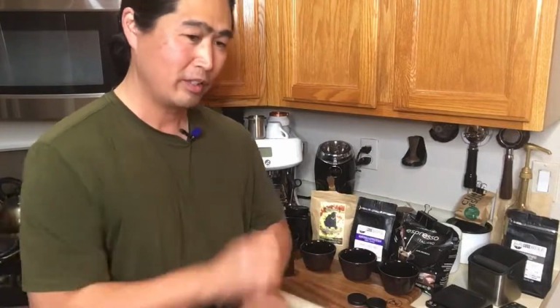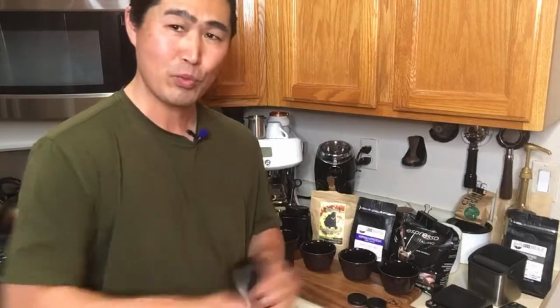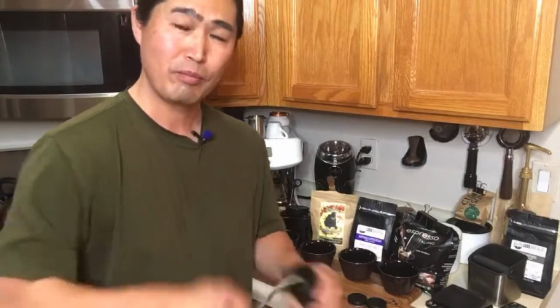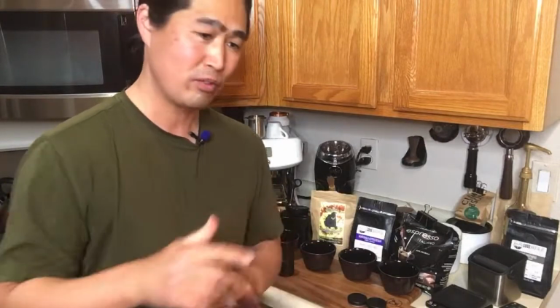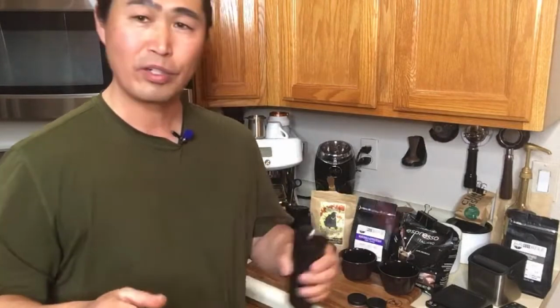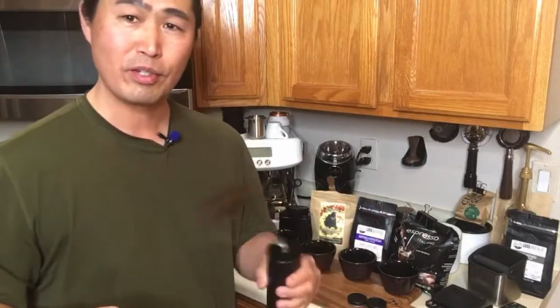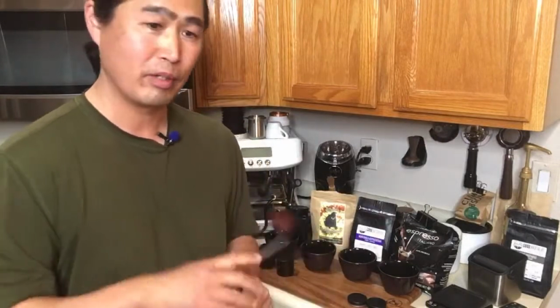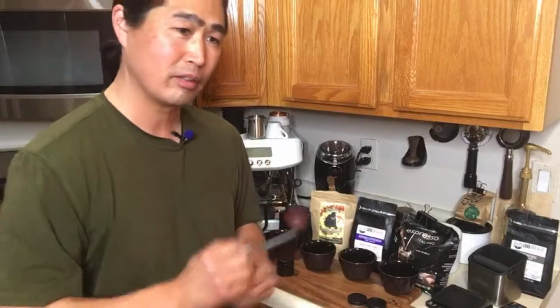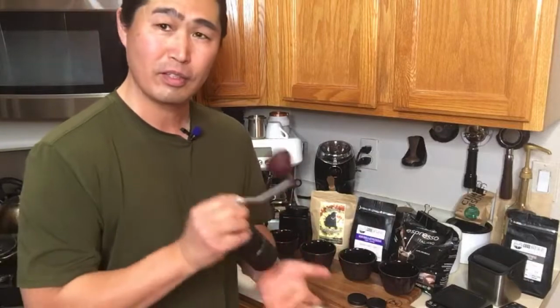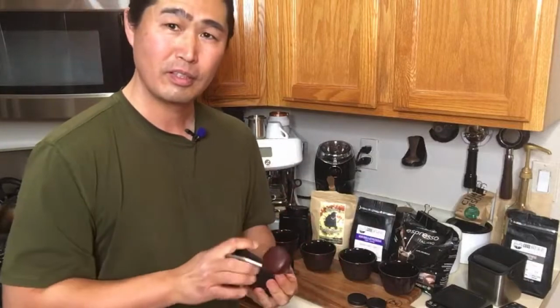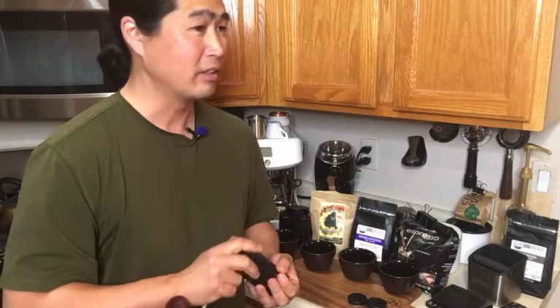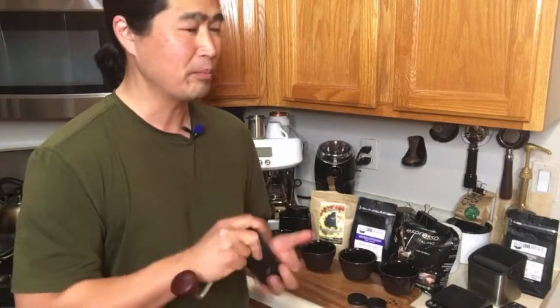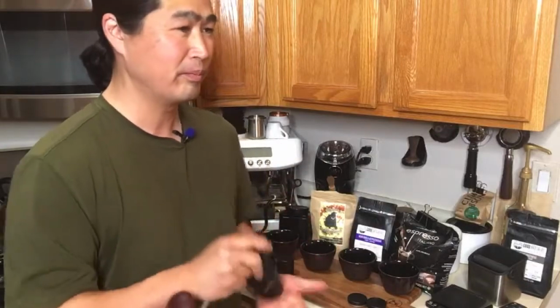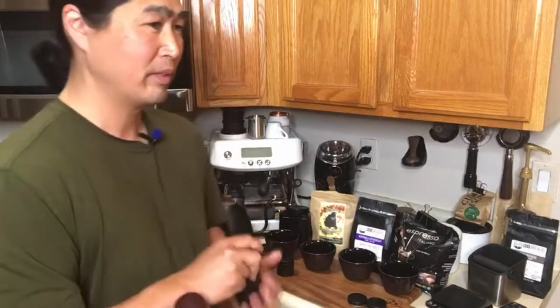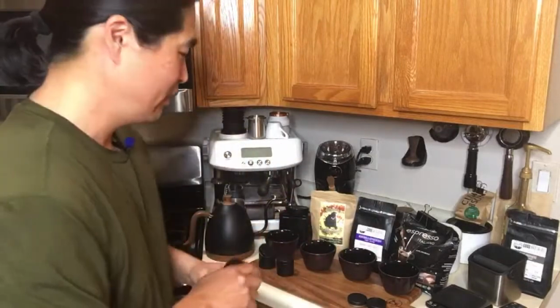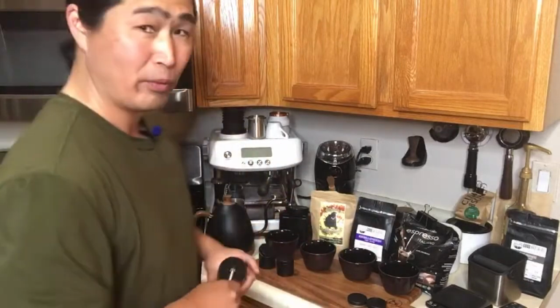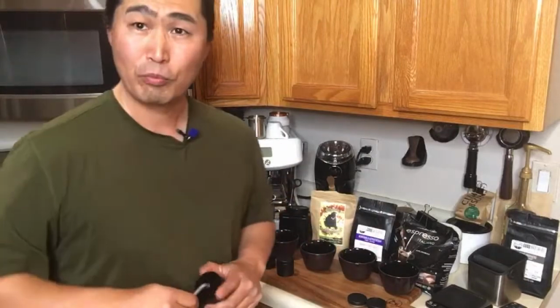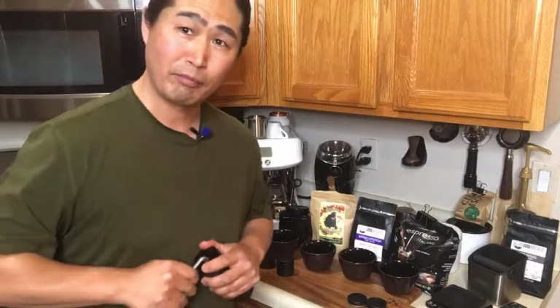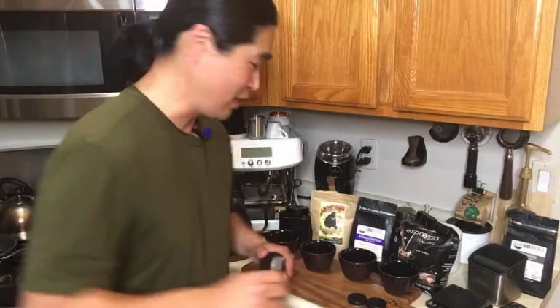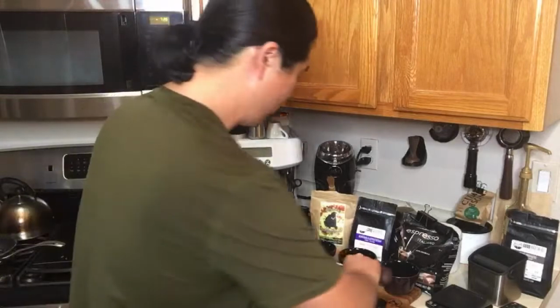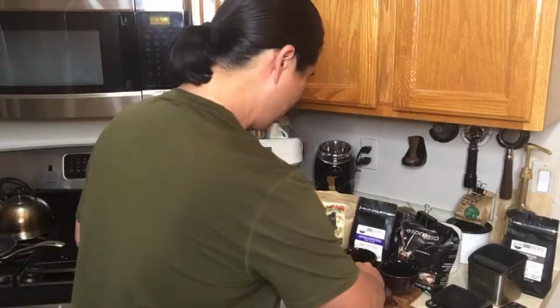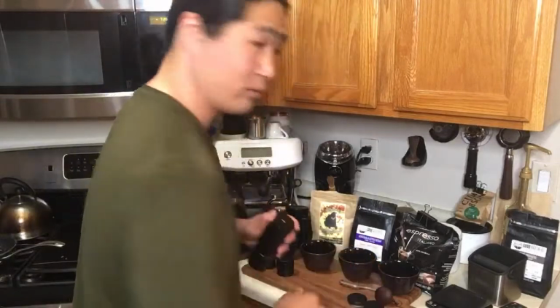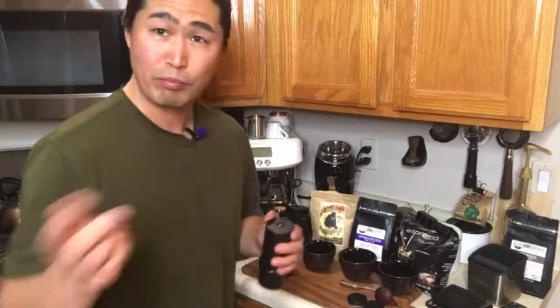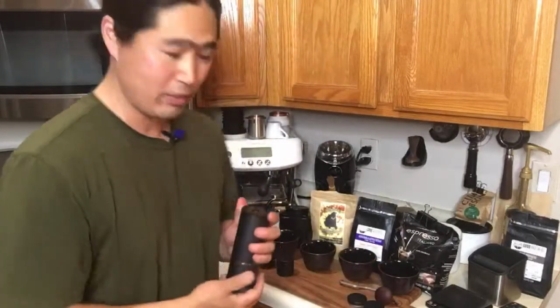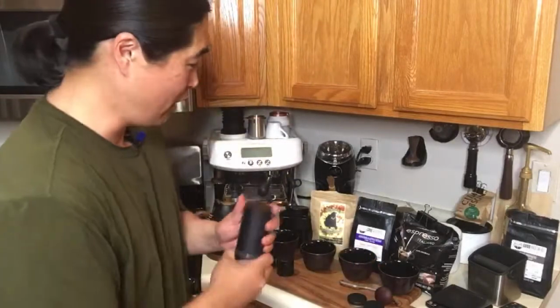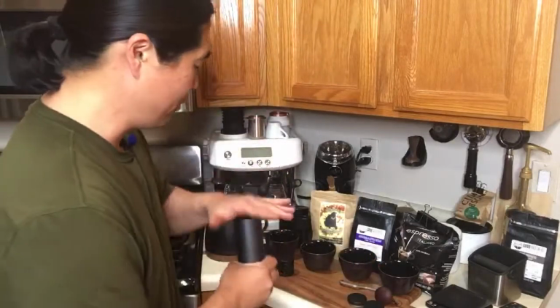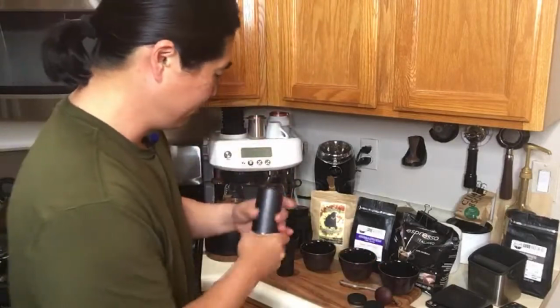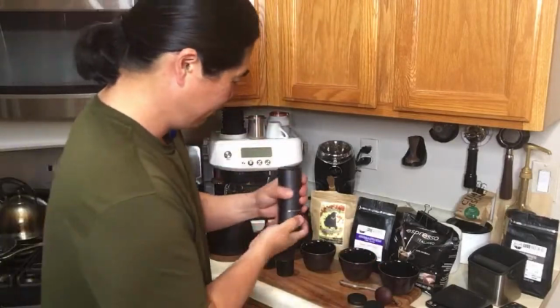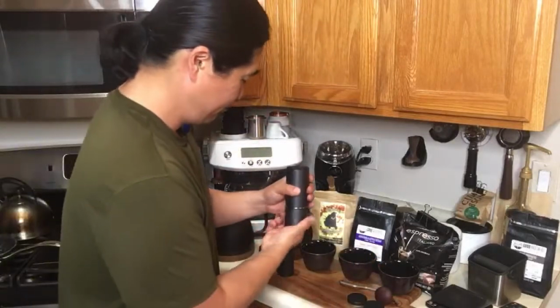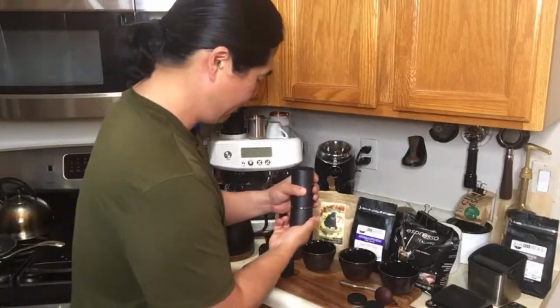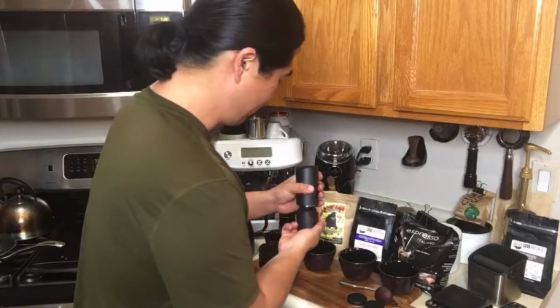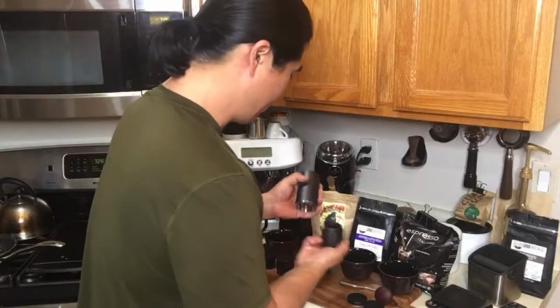We'll mix with some sweetener and cream, then we're going to make some nice cold foam and just make a nice iced coffee. It's going to be amazing.